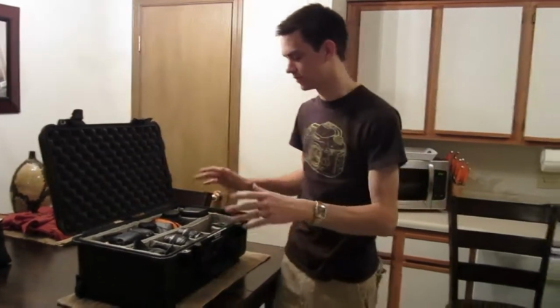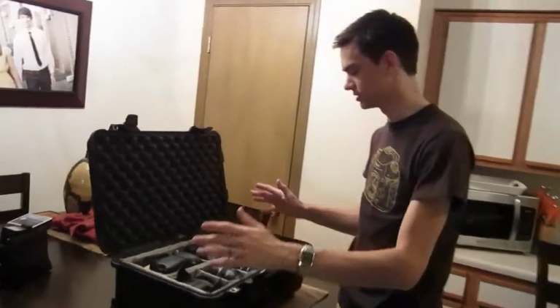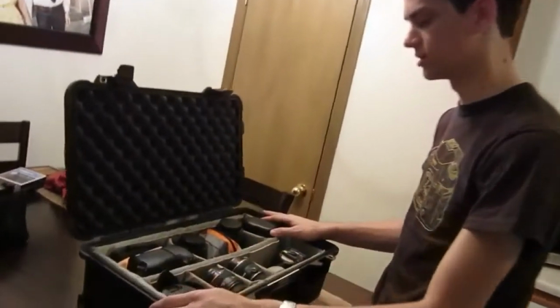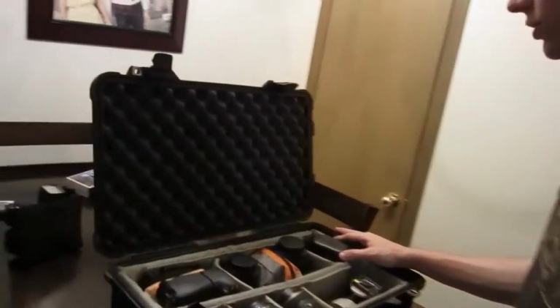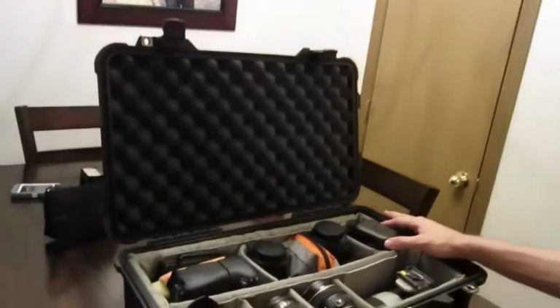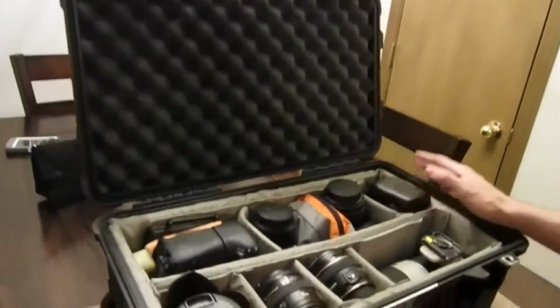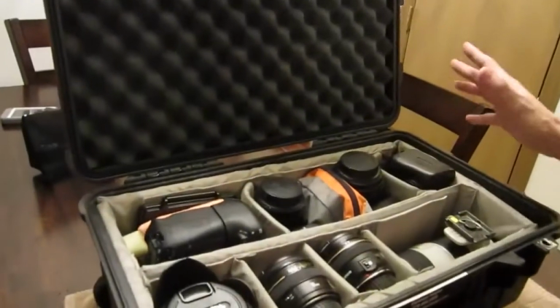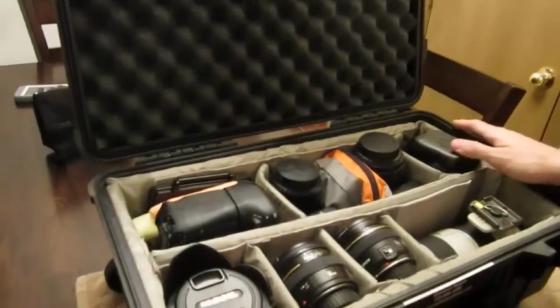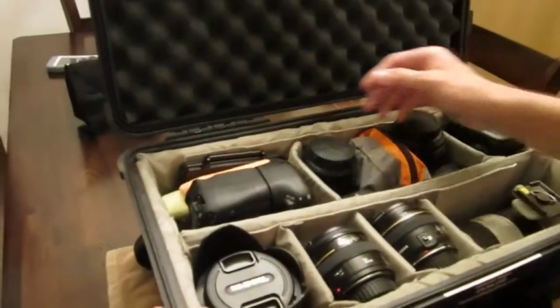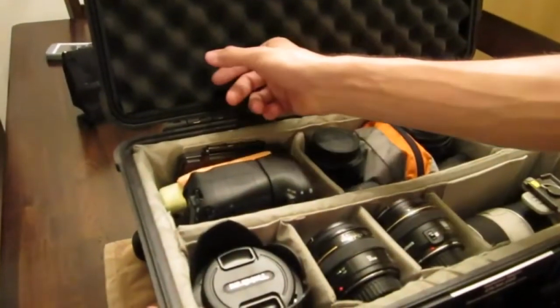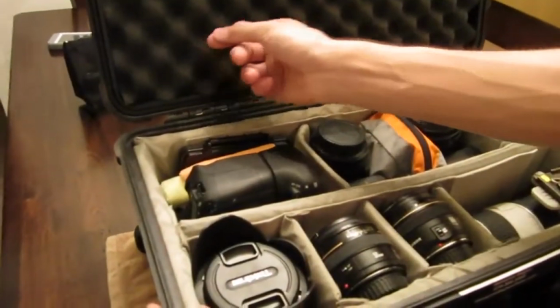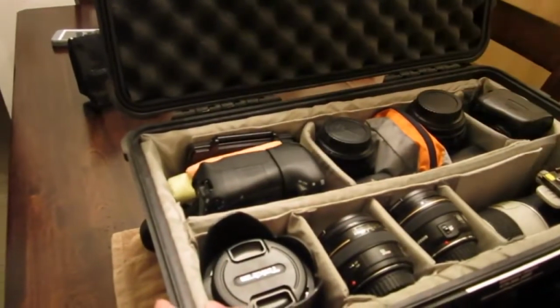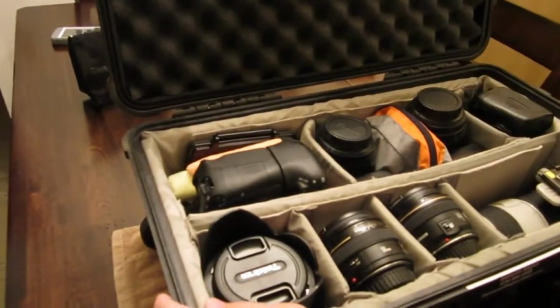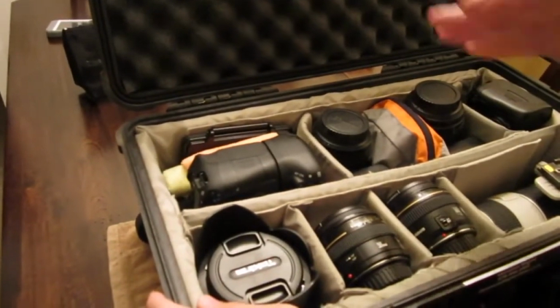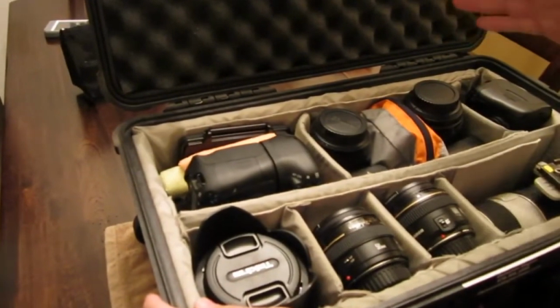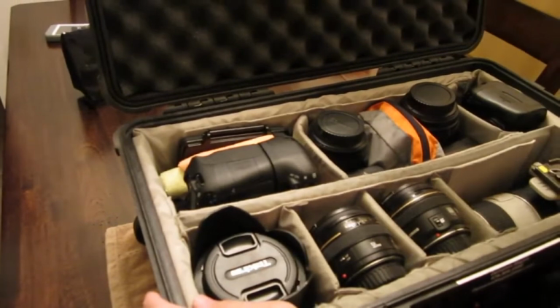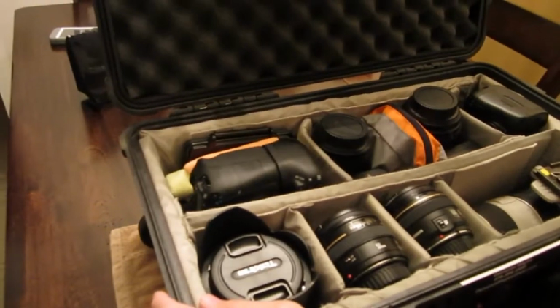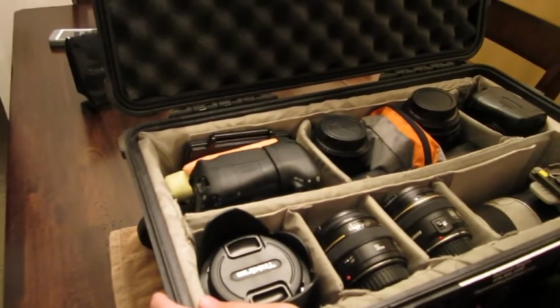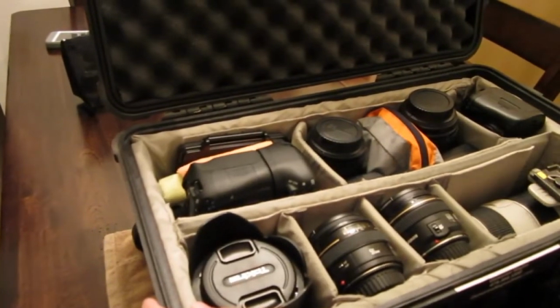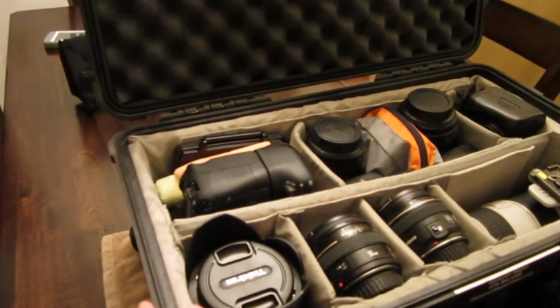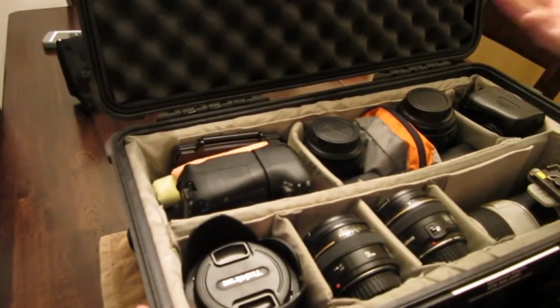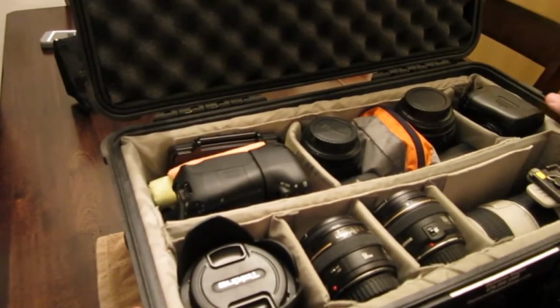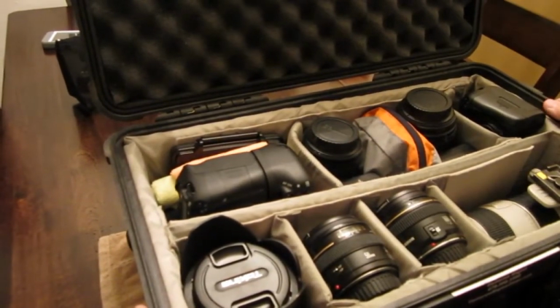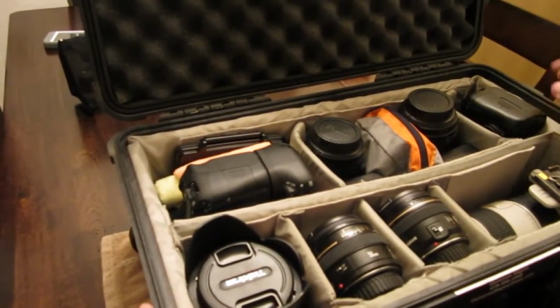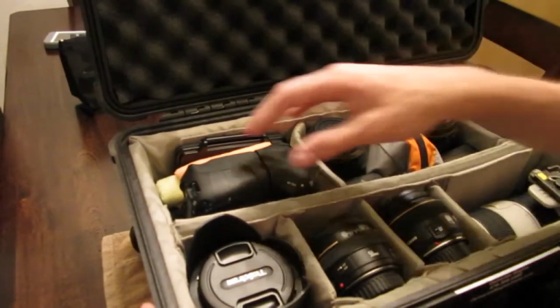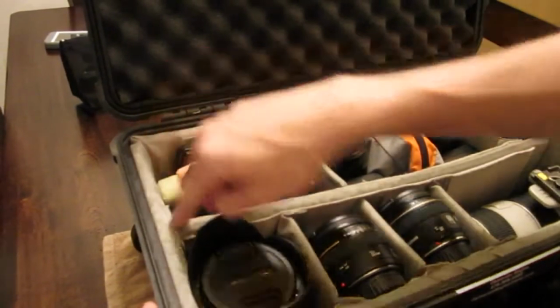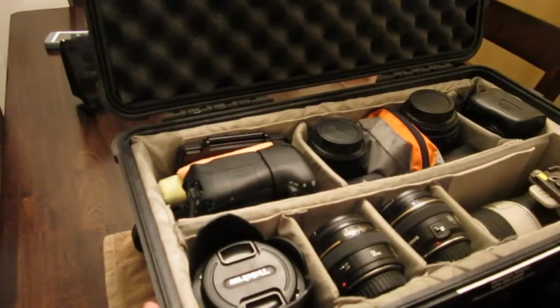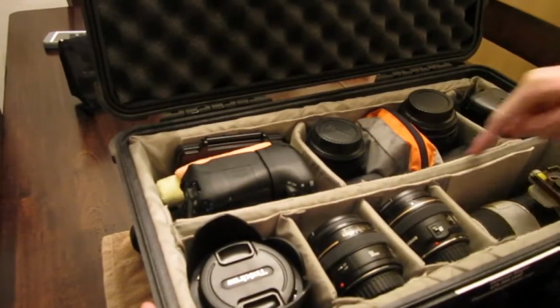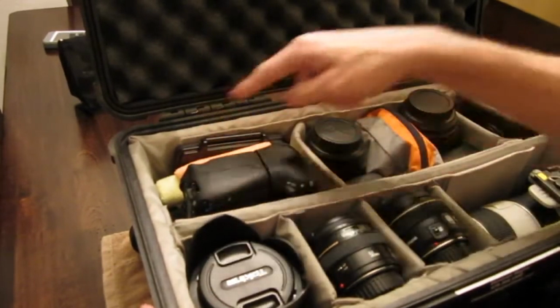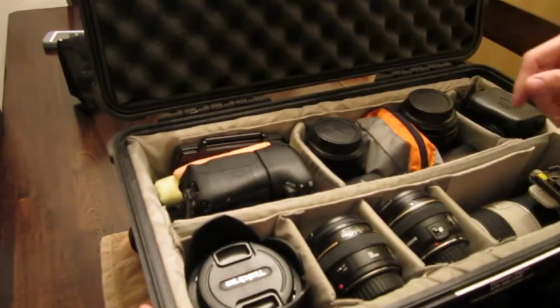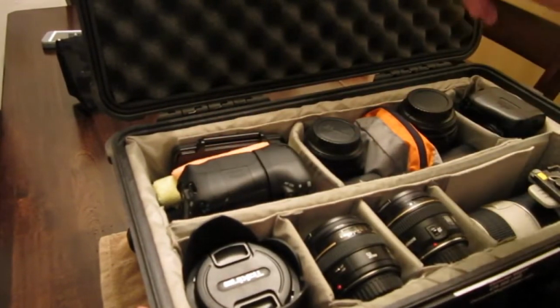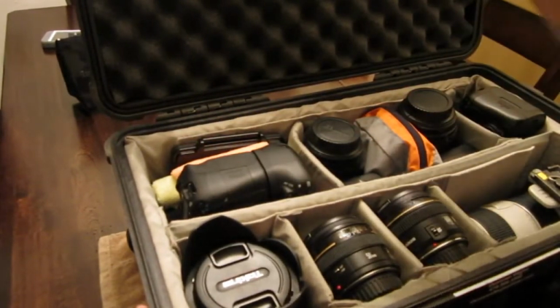This is our first Pelican. We've got twin Pelicans — these are the 1514s. That's what gets you the divider system instead of the foam.